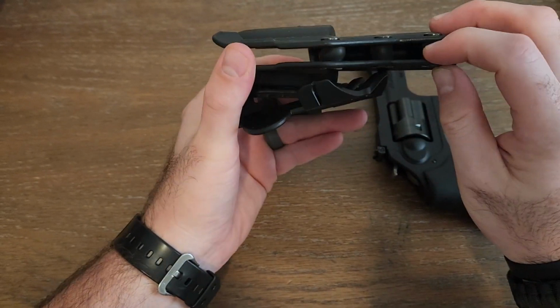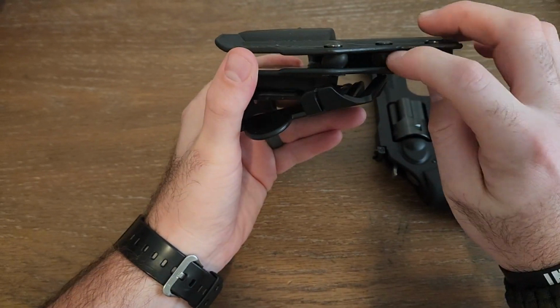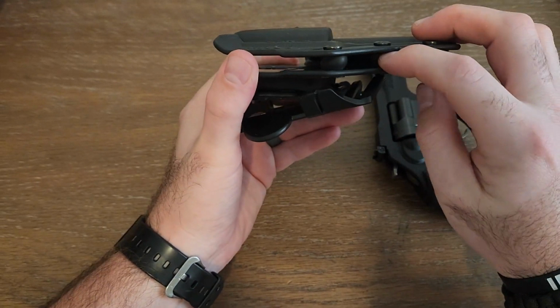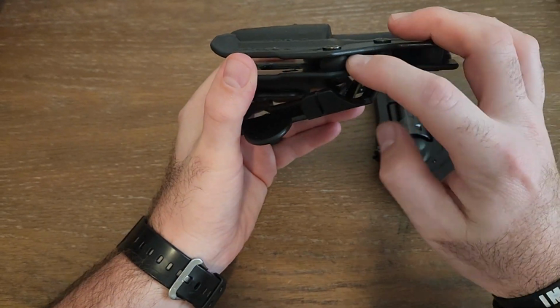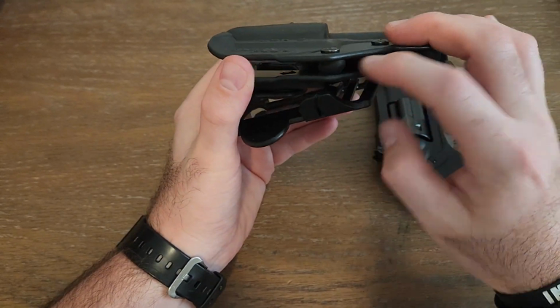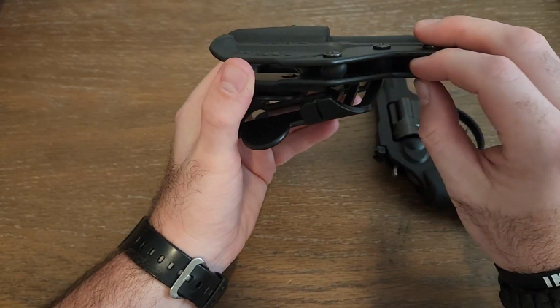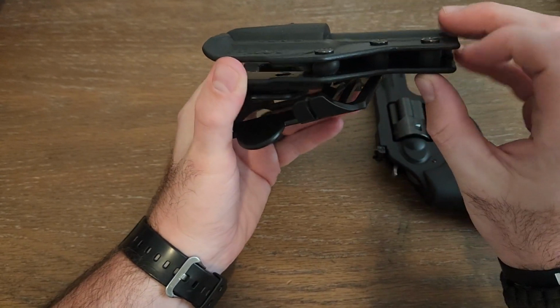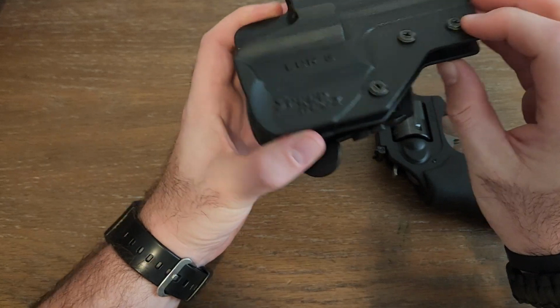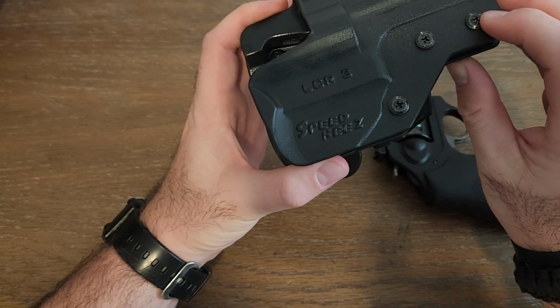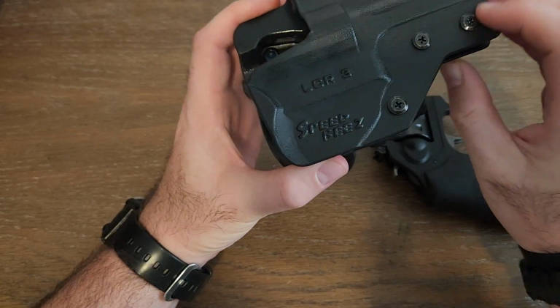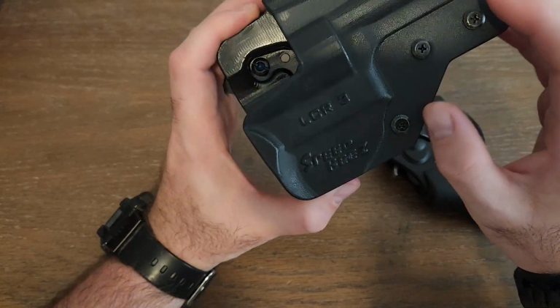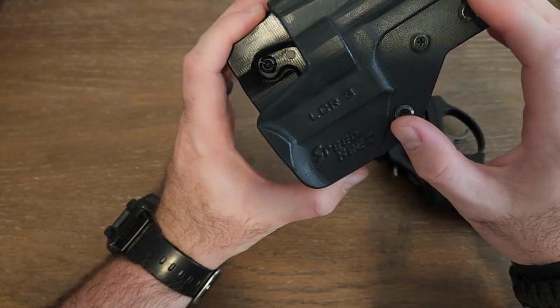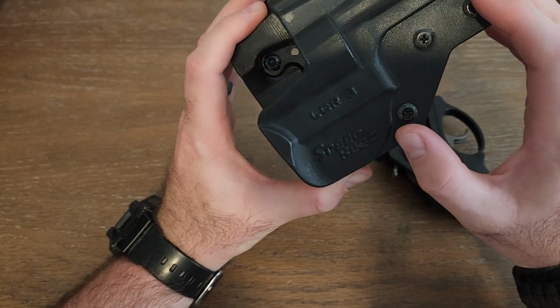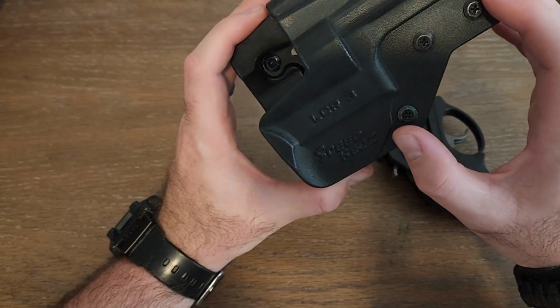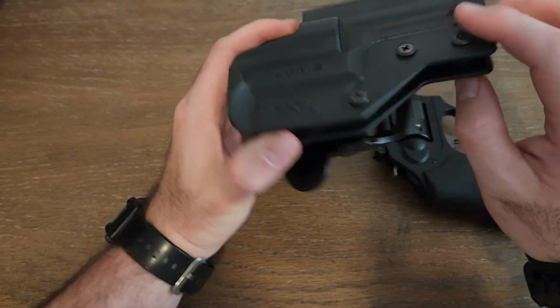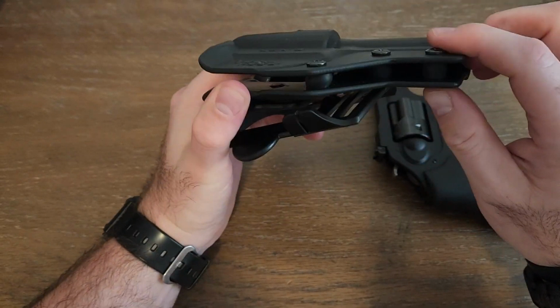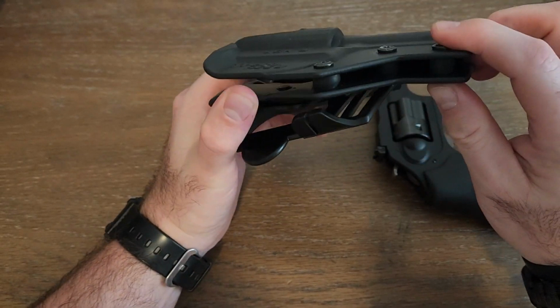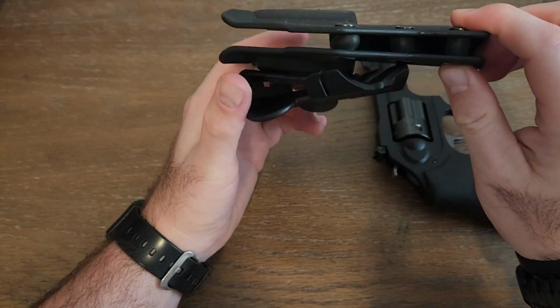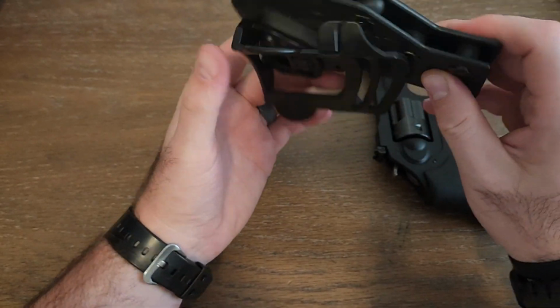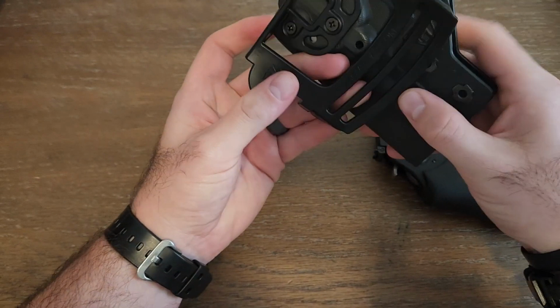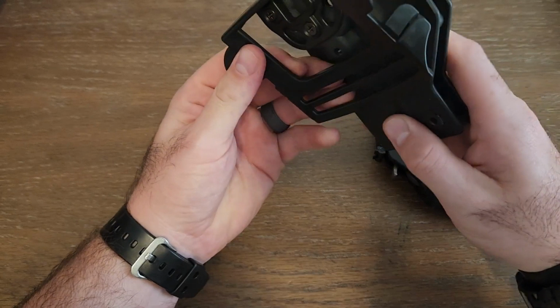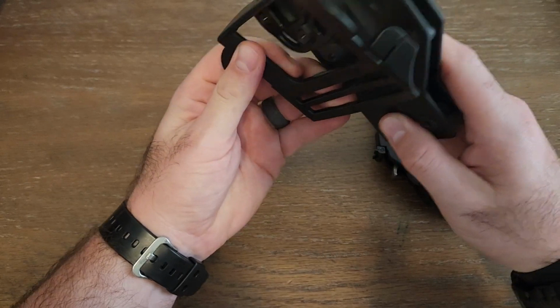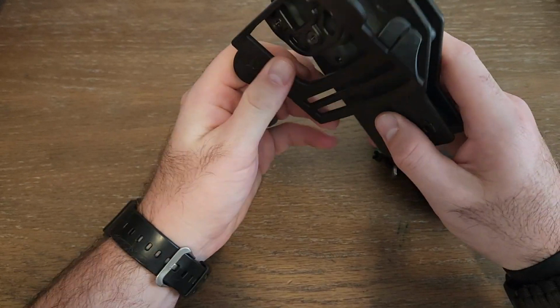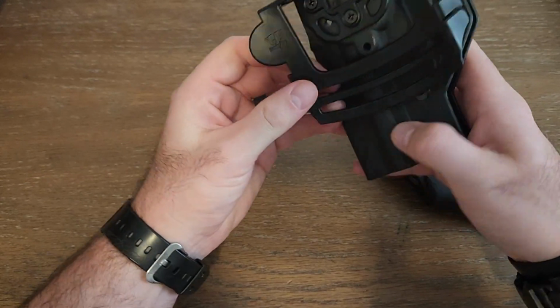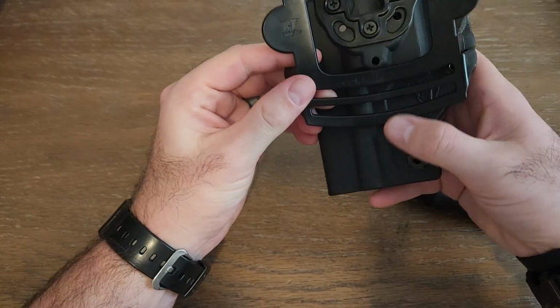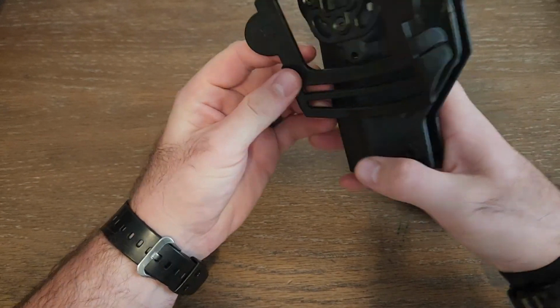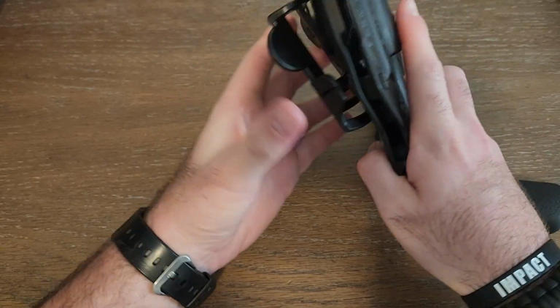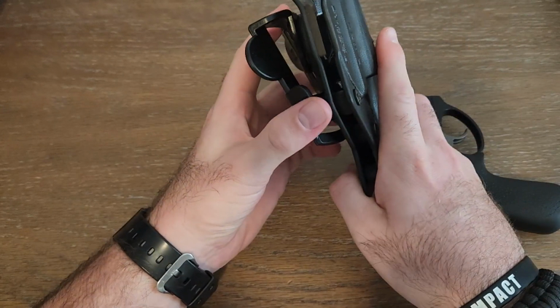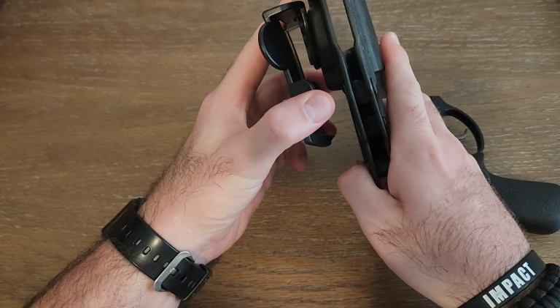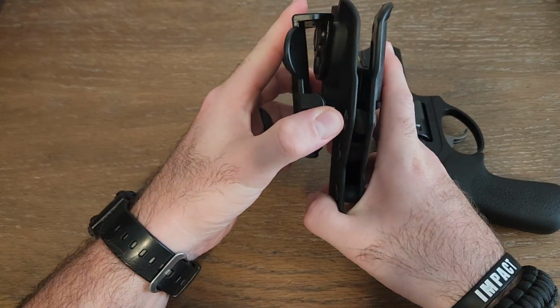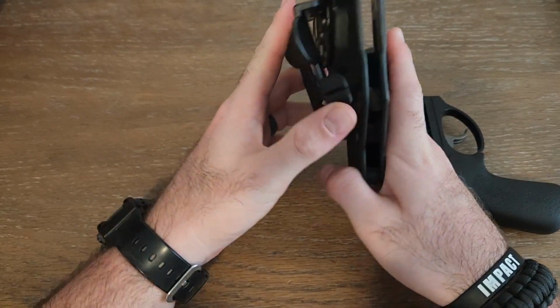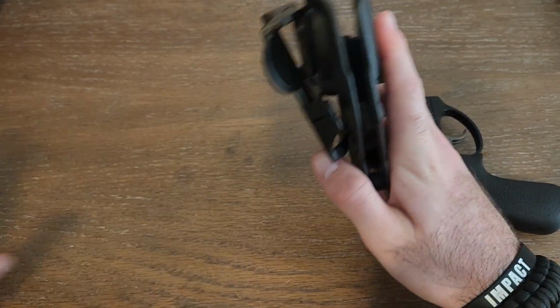It comes with three screws that are adjustable, and you get your rubber grommets right there. I just got this in the mail today and I've been messing with it — I just couldn't wait to get it on film. It comes with the paddle so you can put it on there.